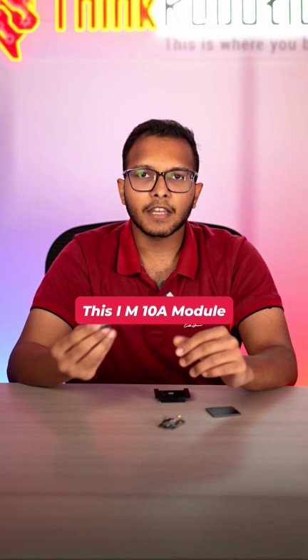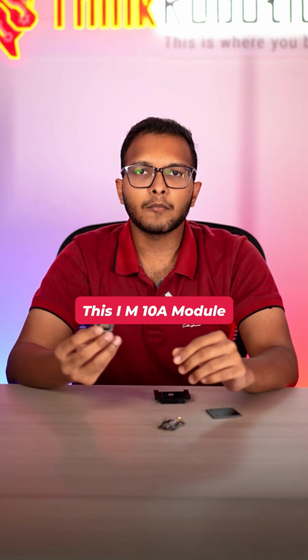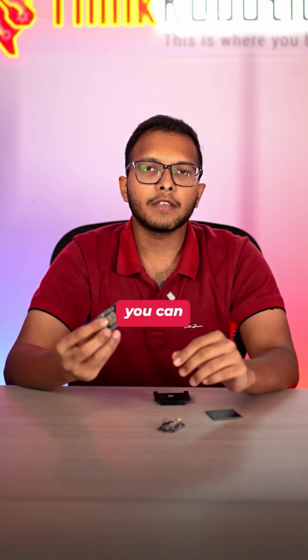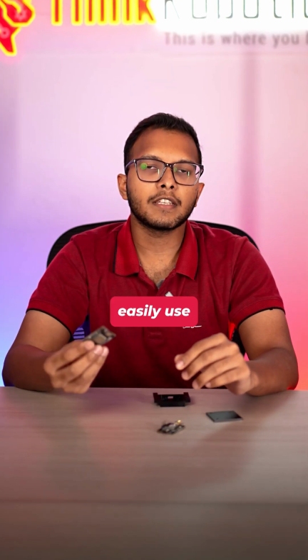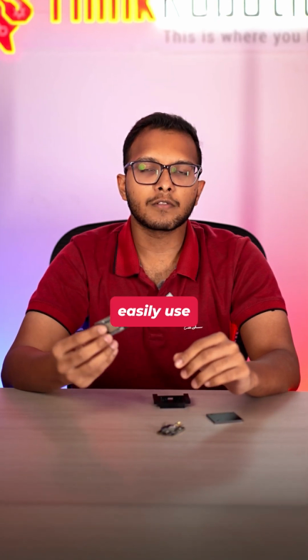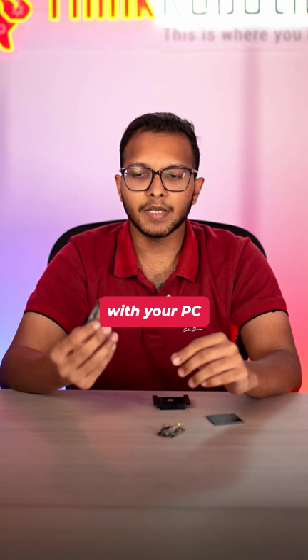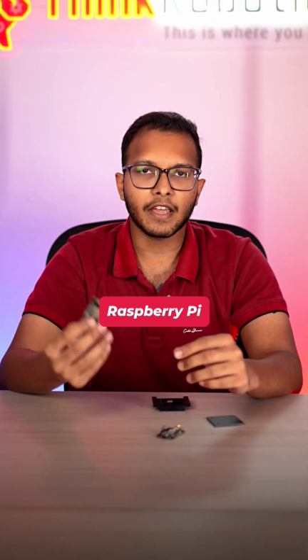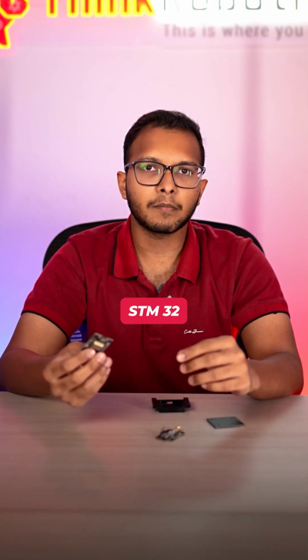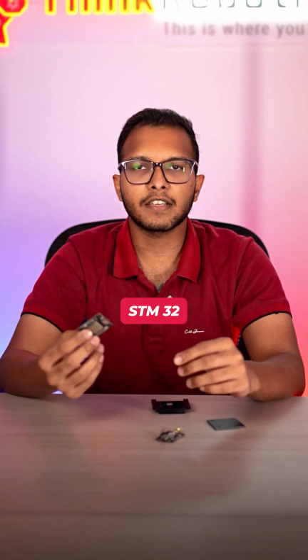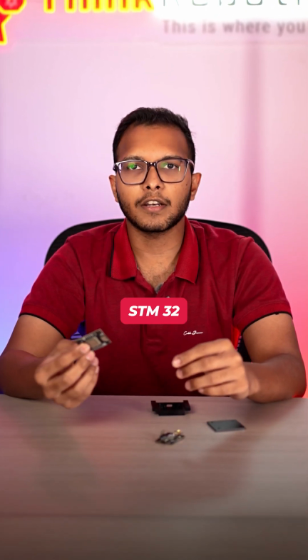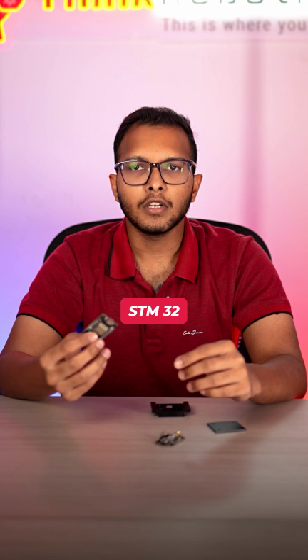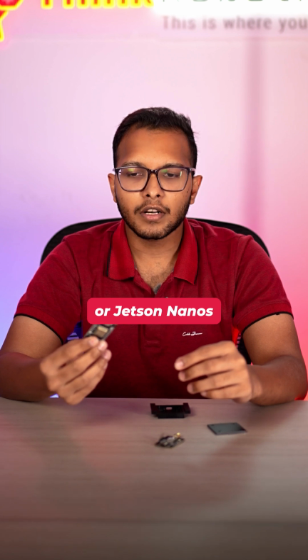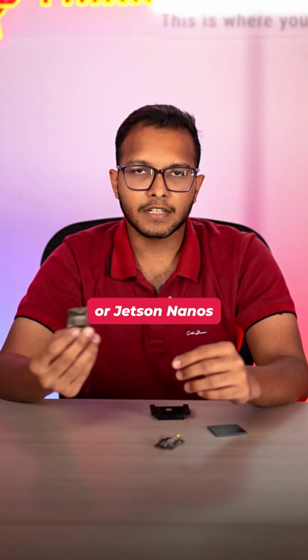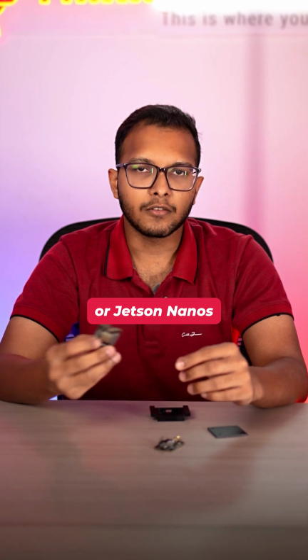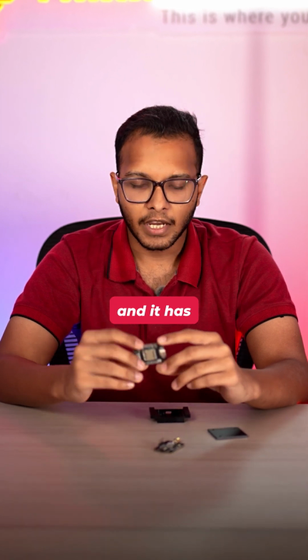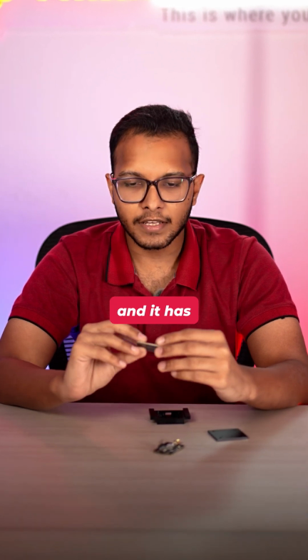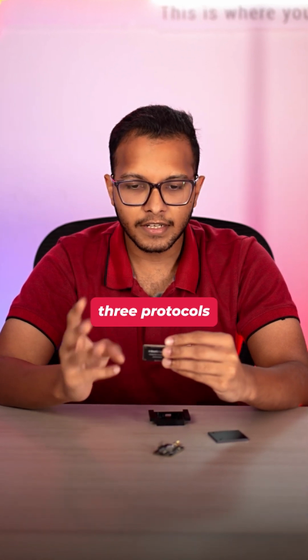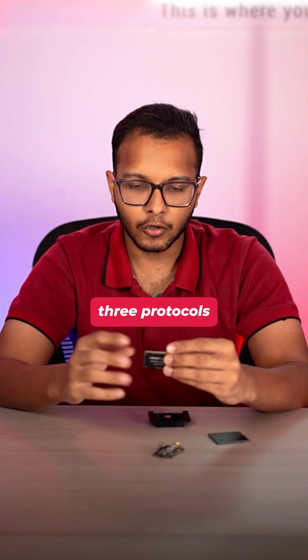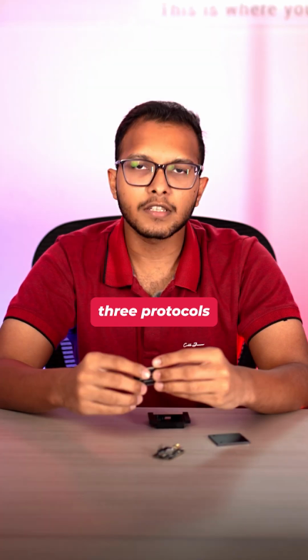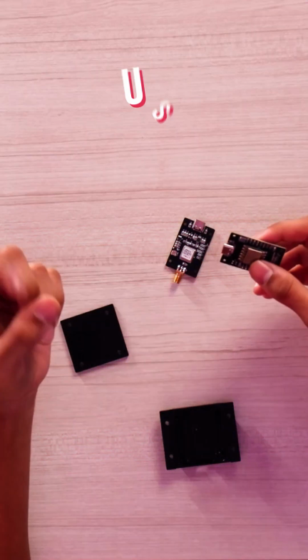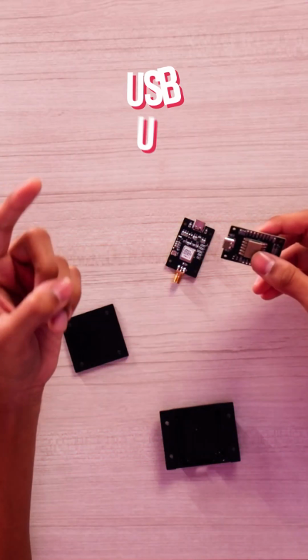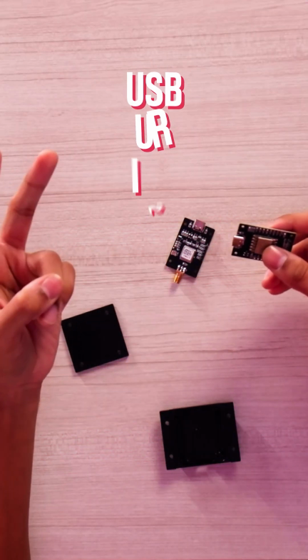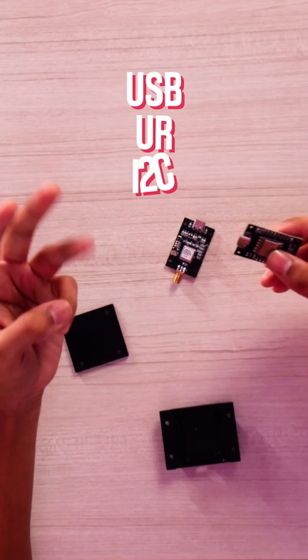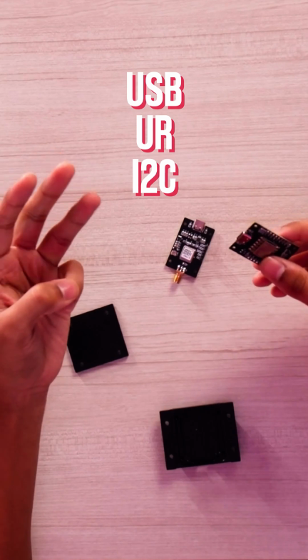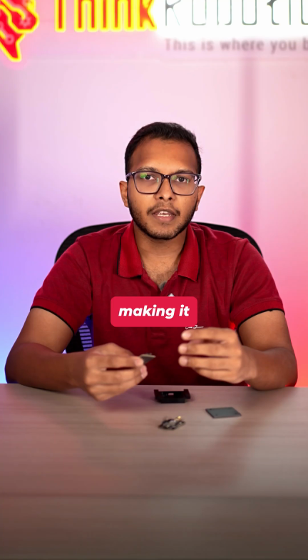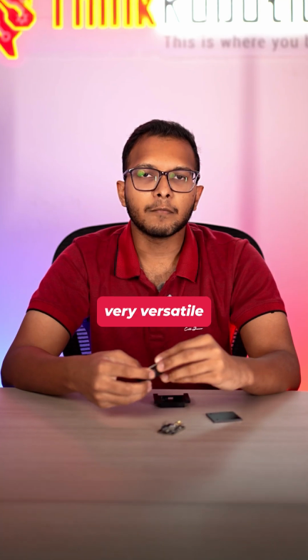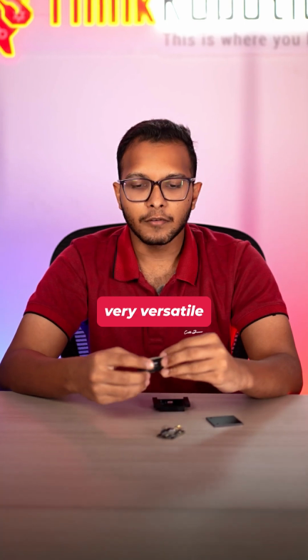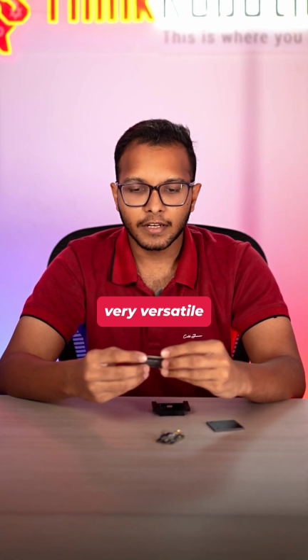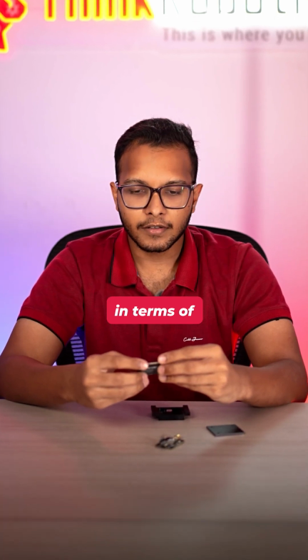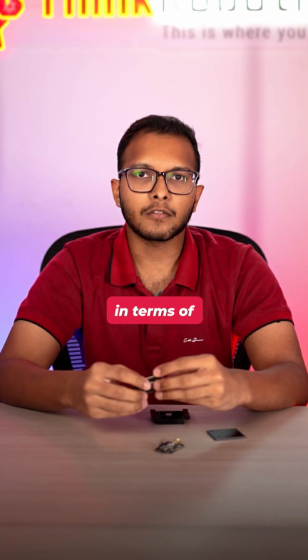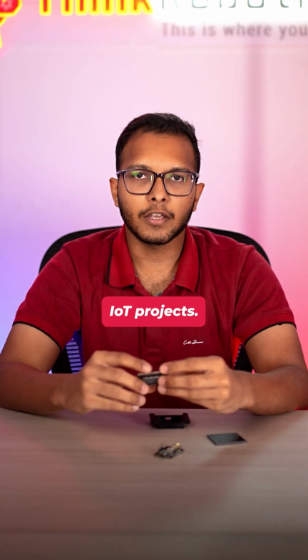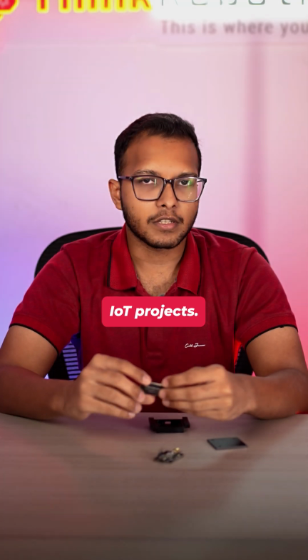This IM10A module can be easily used with your PC, Raspberry Pi, STM32, or Jetson Nano, and it has three protocols — USB, UART, and I2C — making it very versatile in terms of IoT projects.